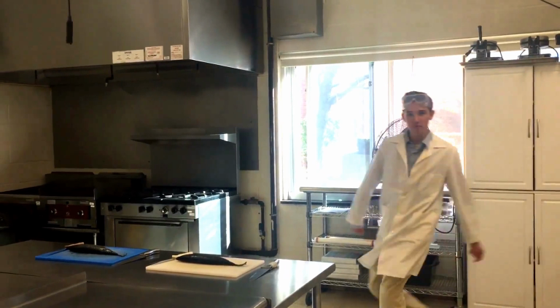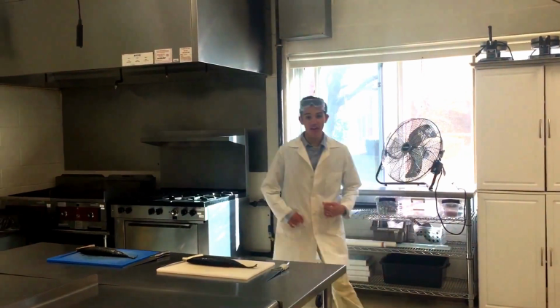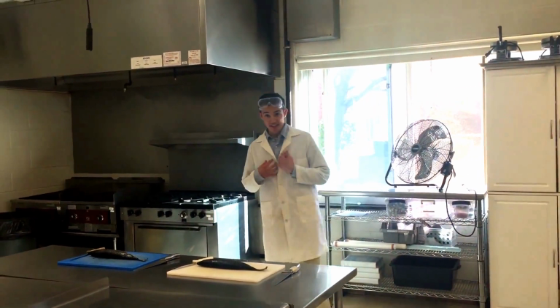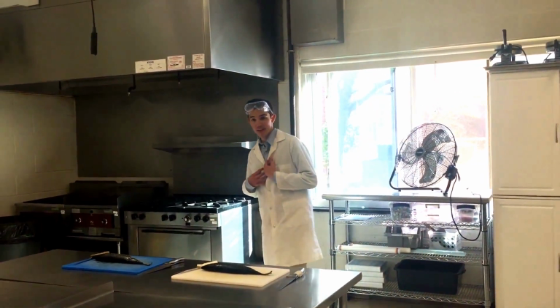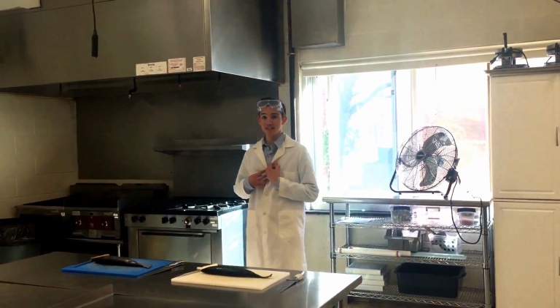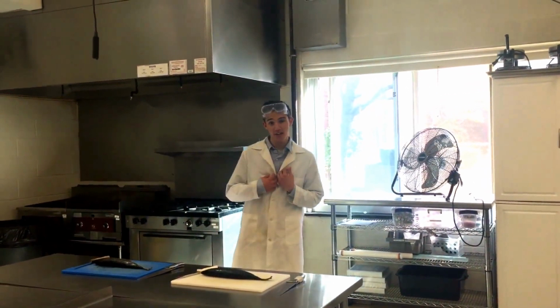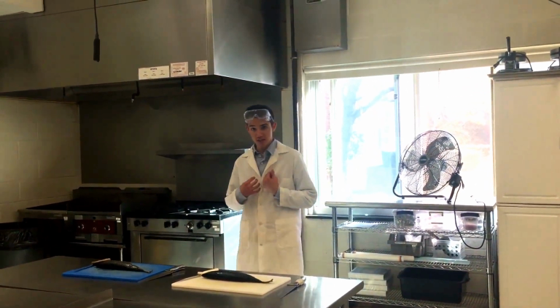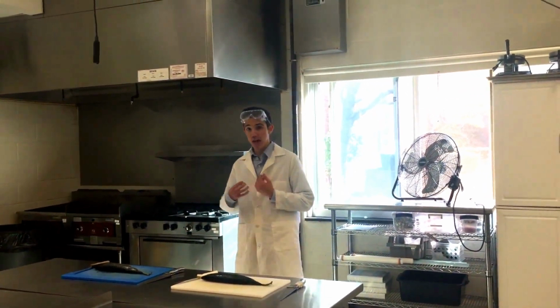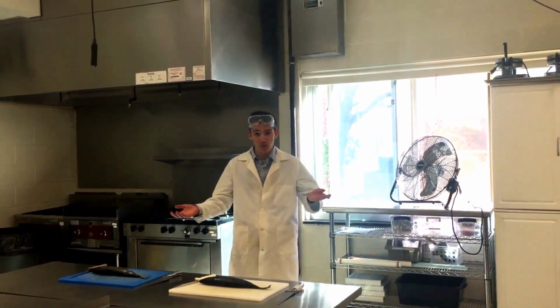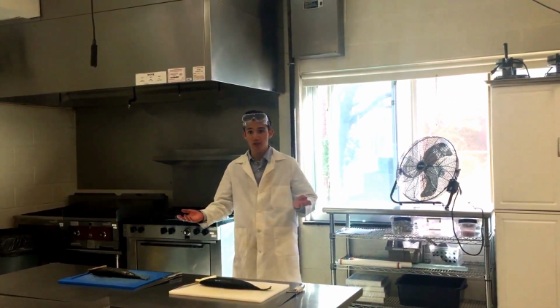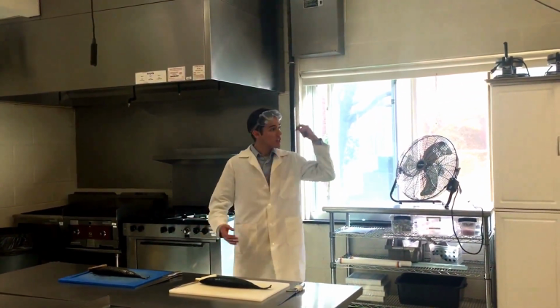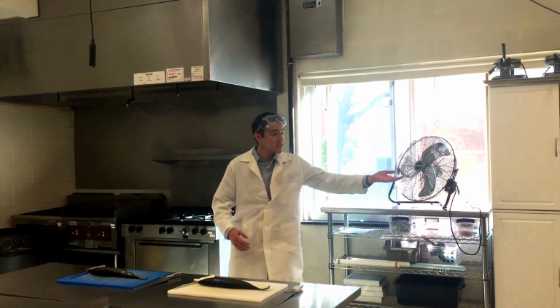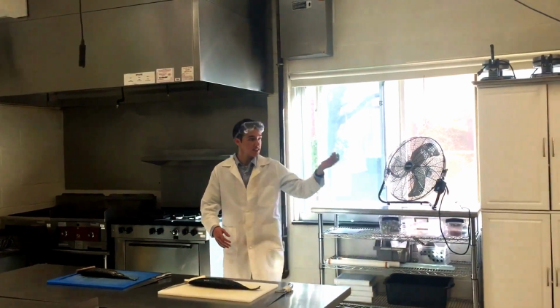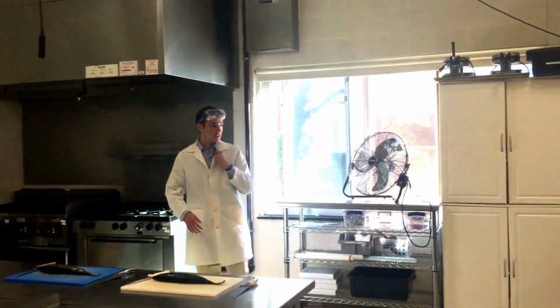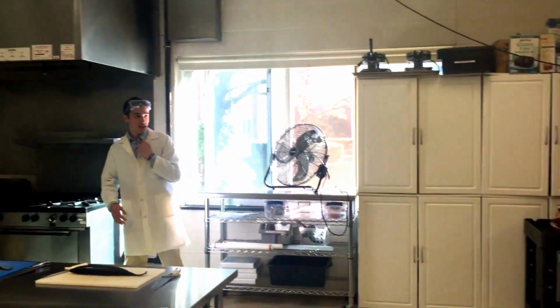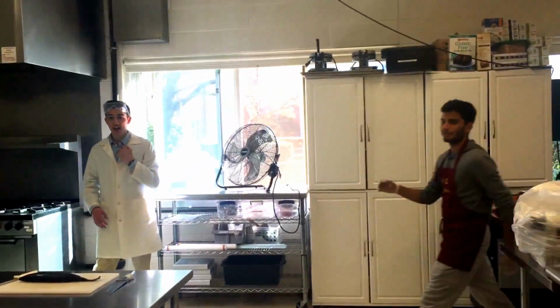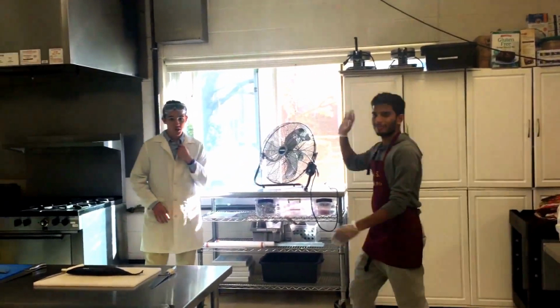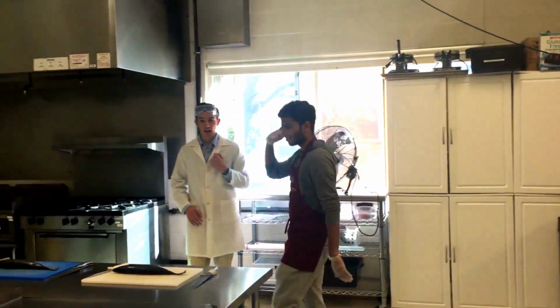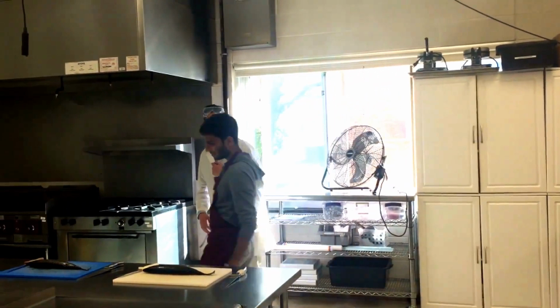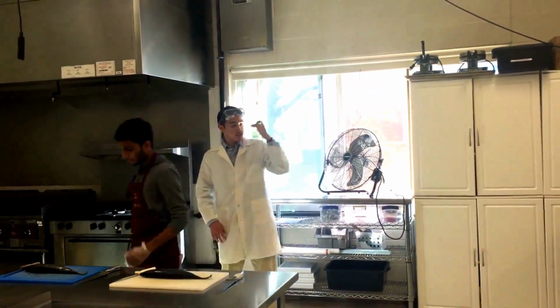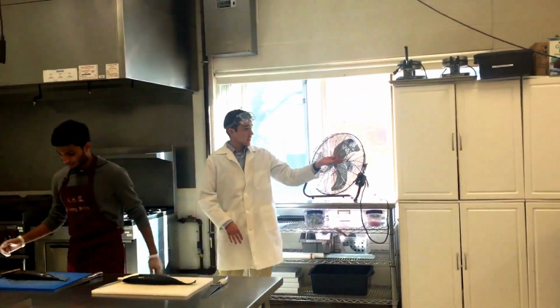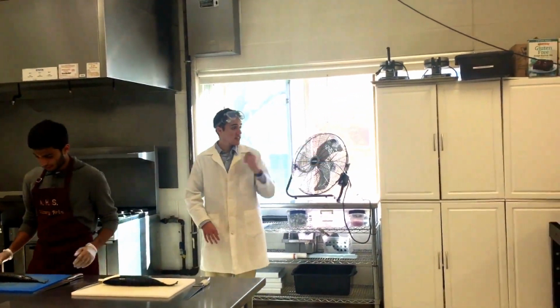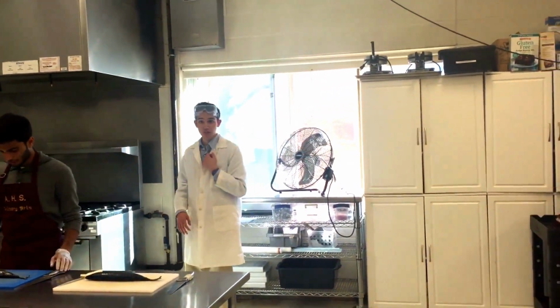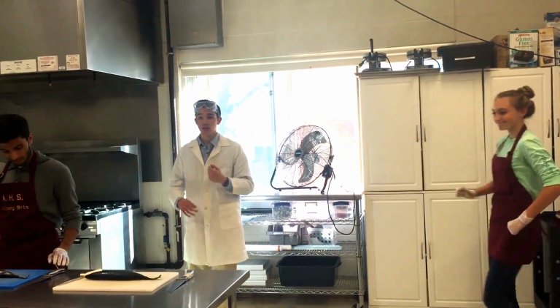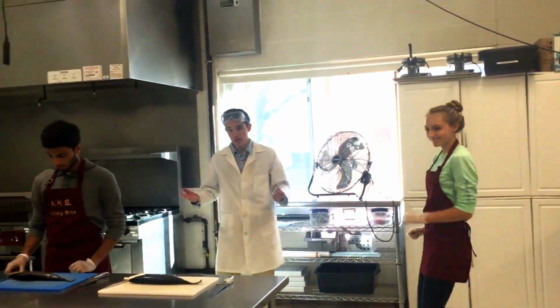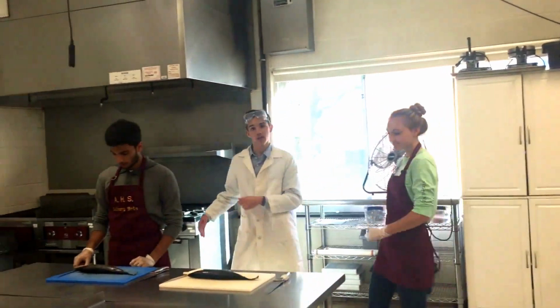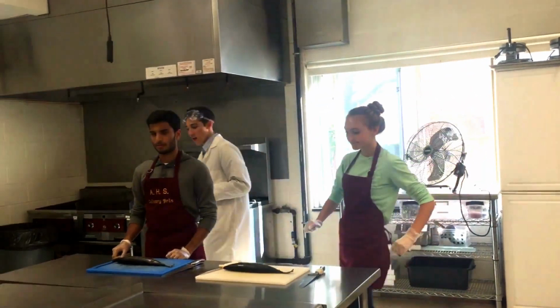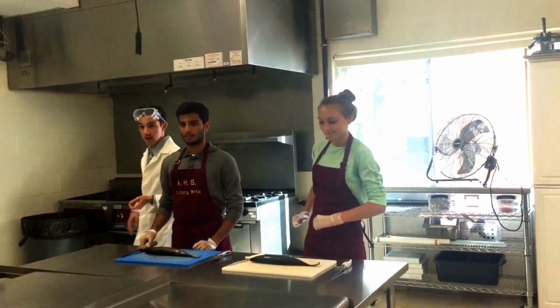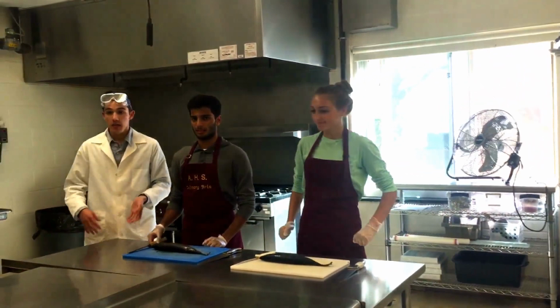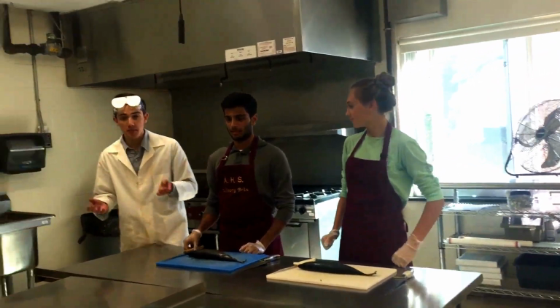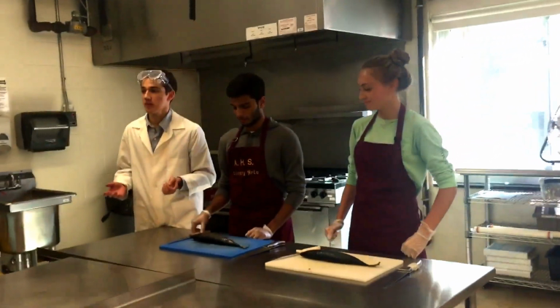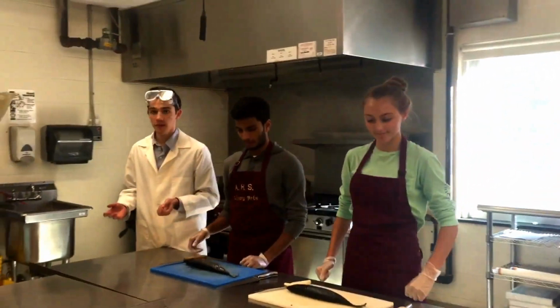Hi, I'm Will Skye, the Science Spy, and today on the Science Show, we have two chefs — Chef Sass and Chef Natalie — here to demonstrate two different ways of cutting PCB-contaminated fish.